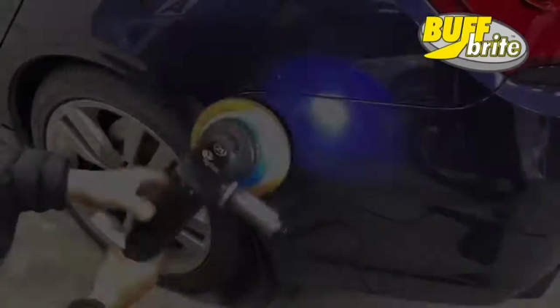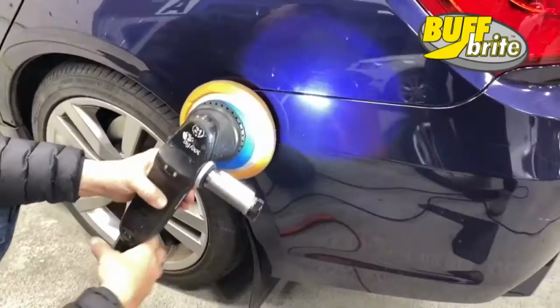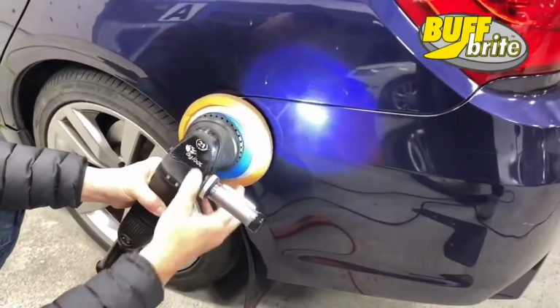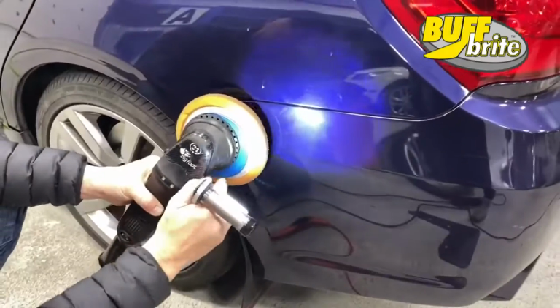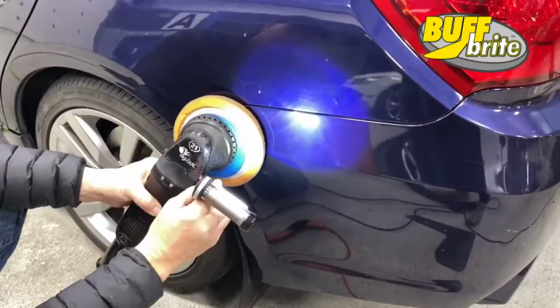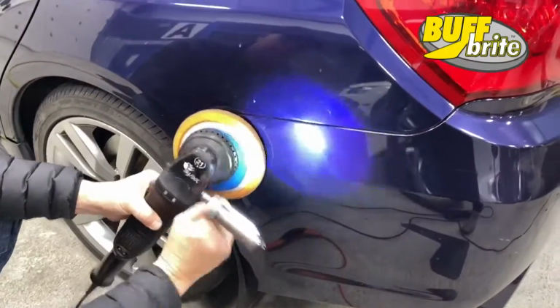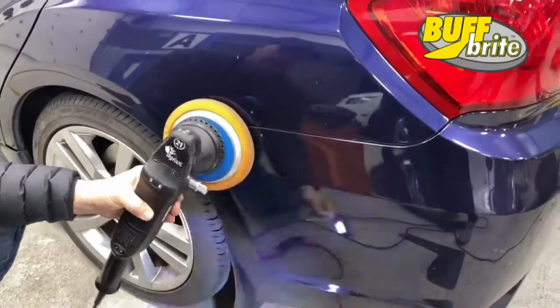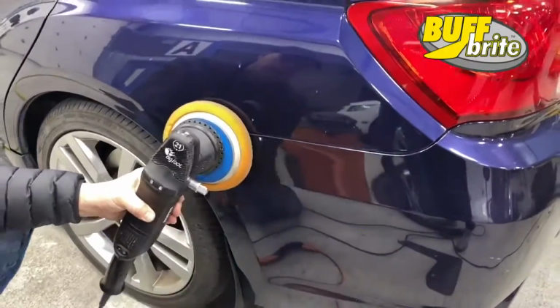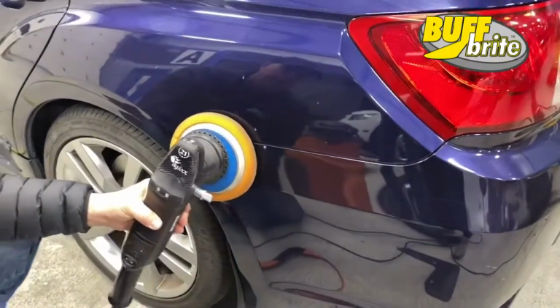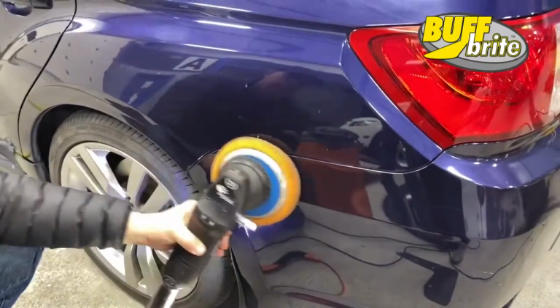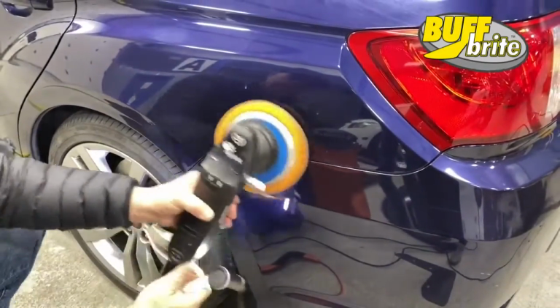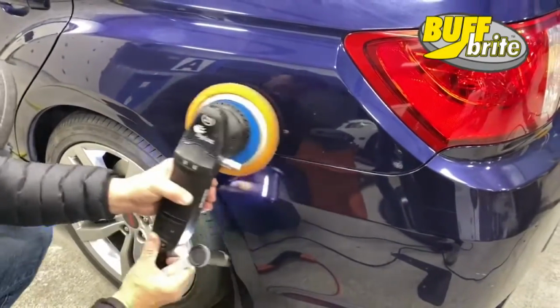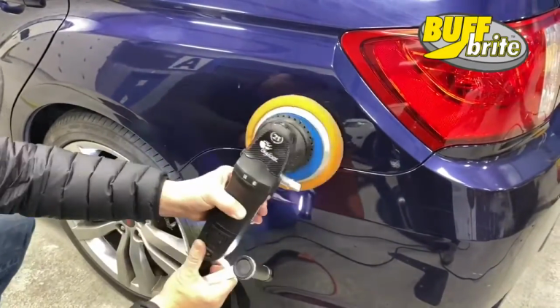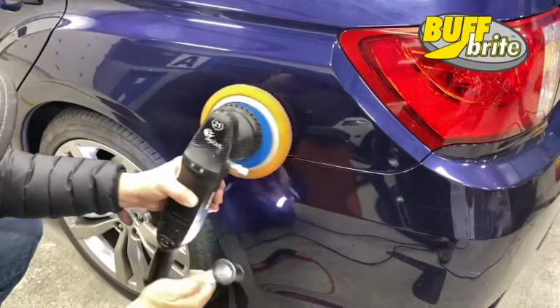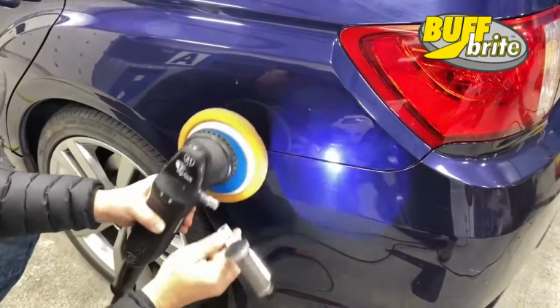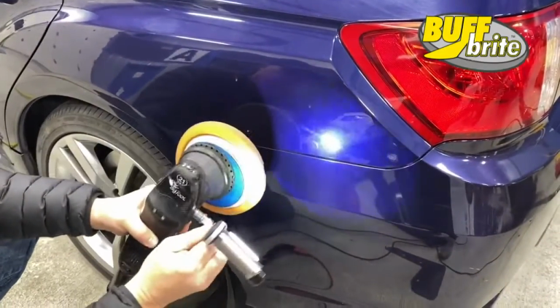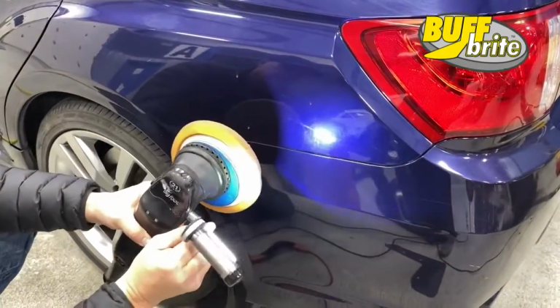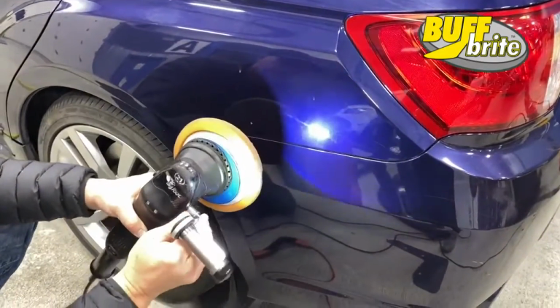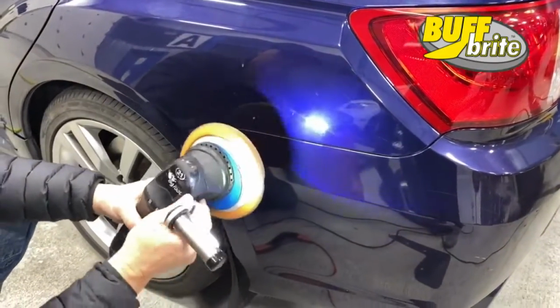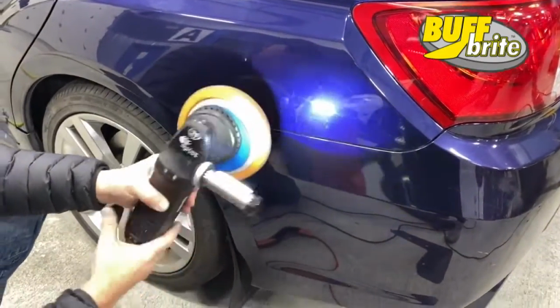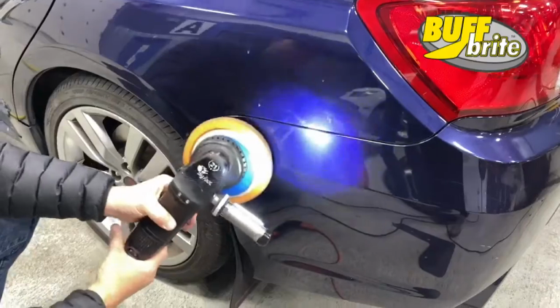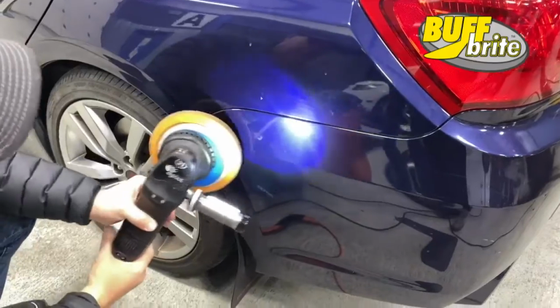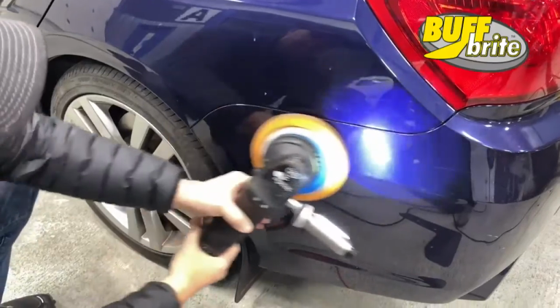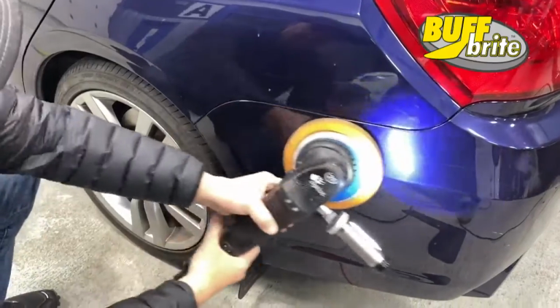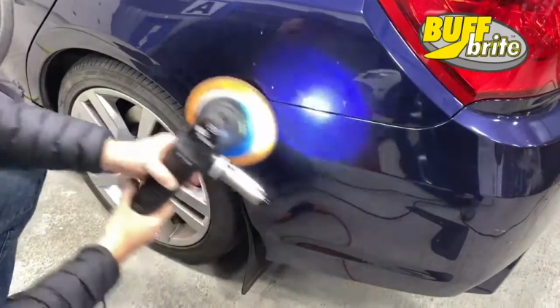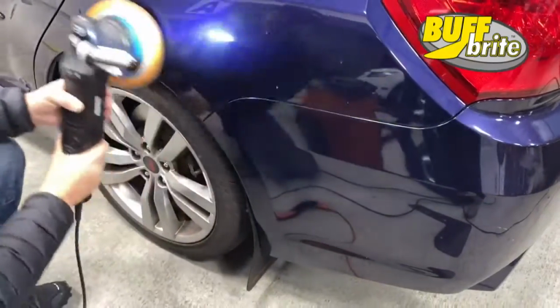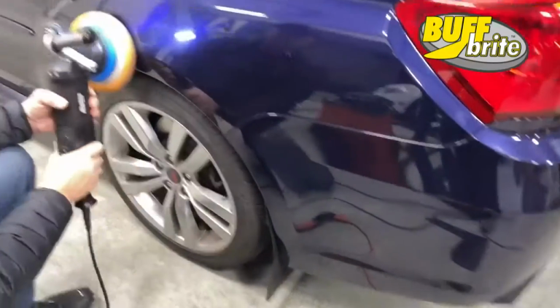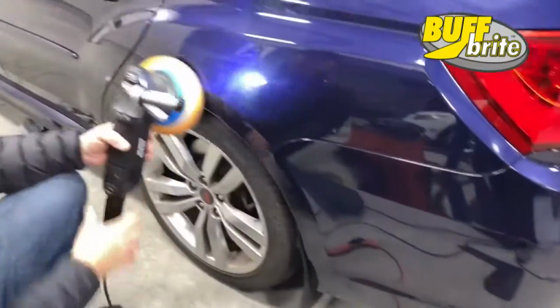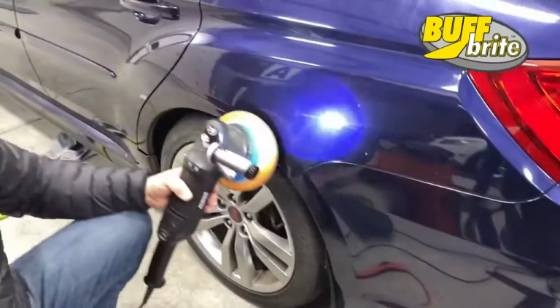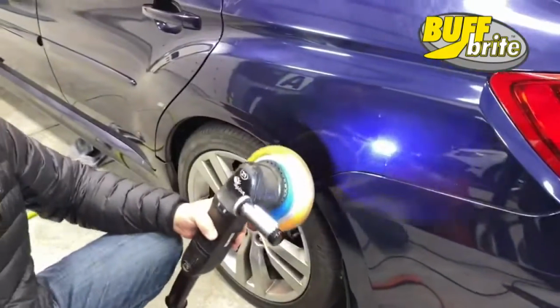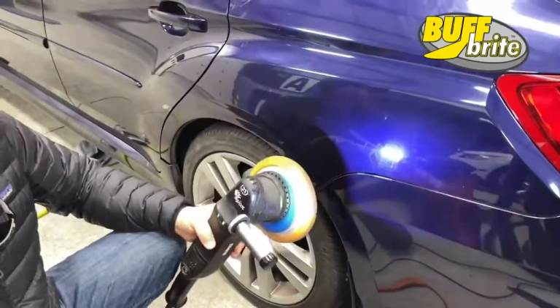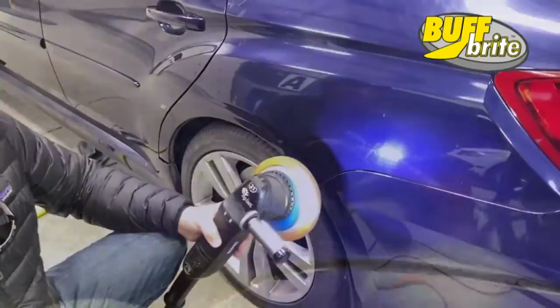If it does get in your way, pop it off, fix that spot that's in your way, take it and snap it back on. Simple ease of use.